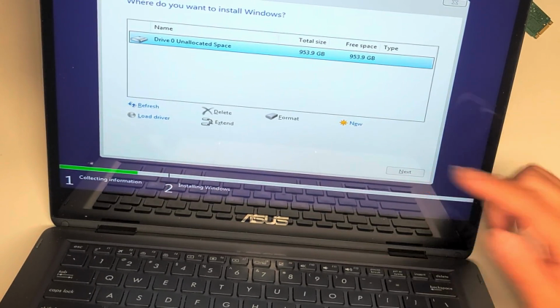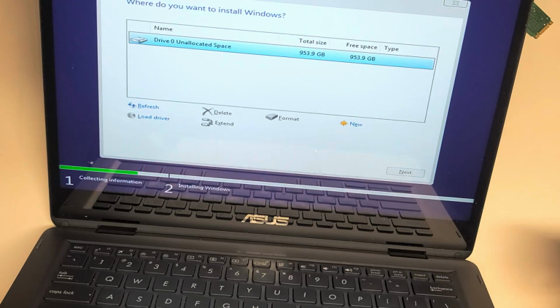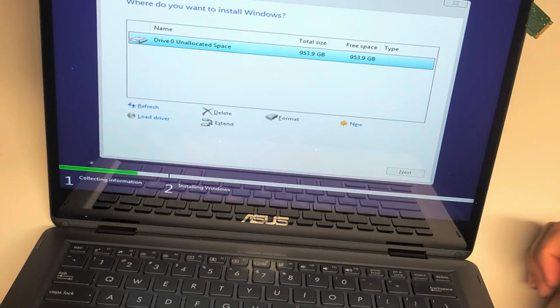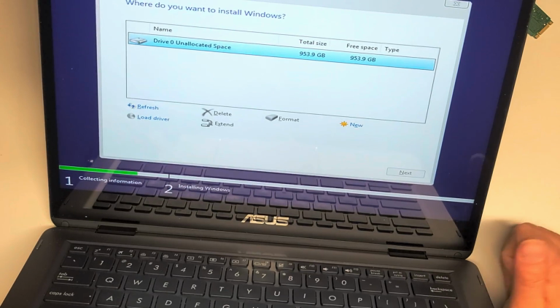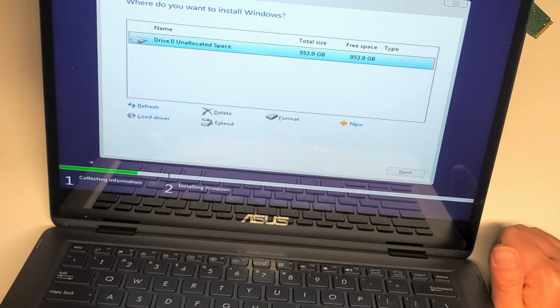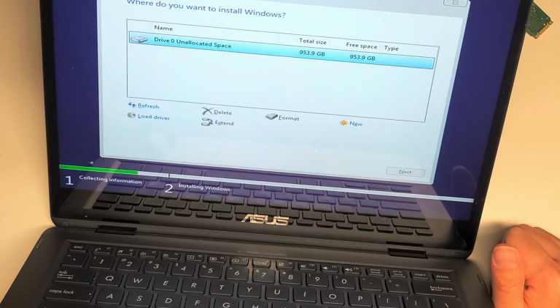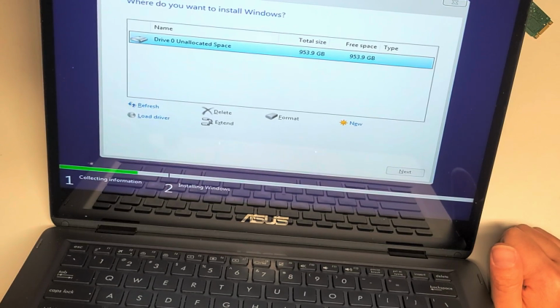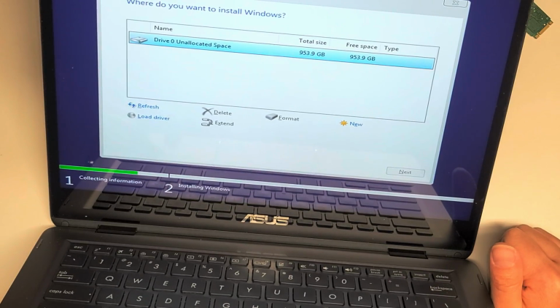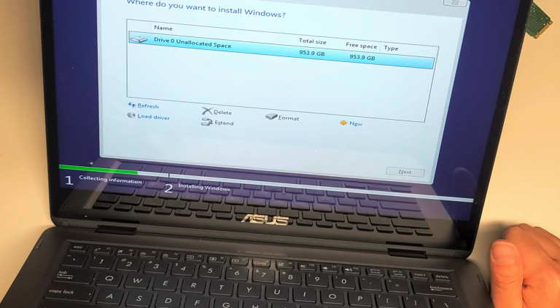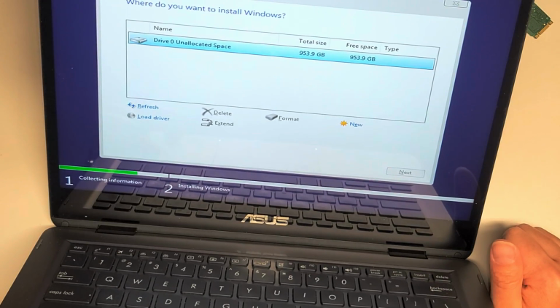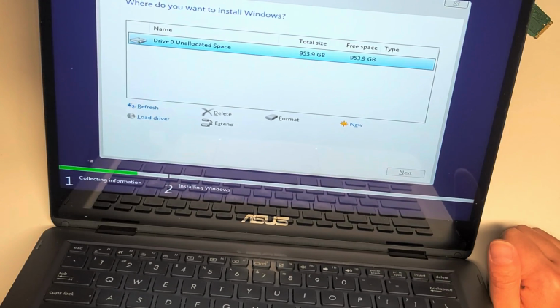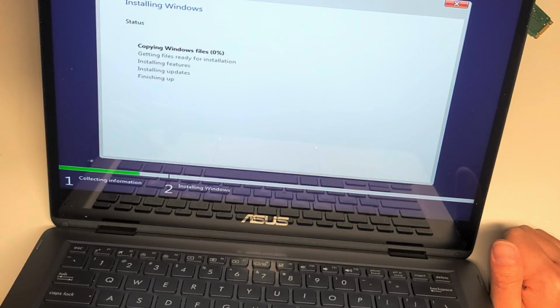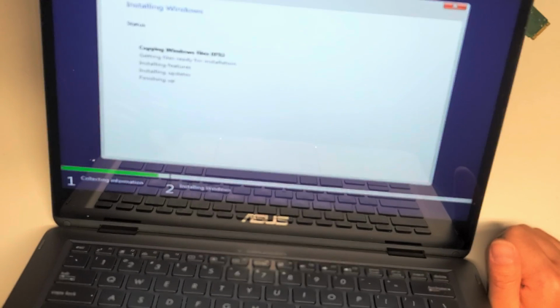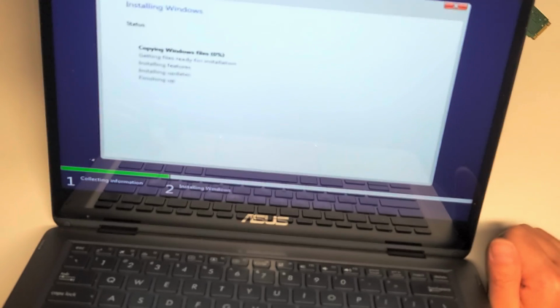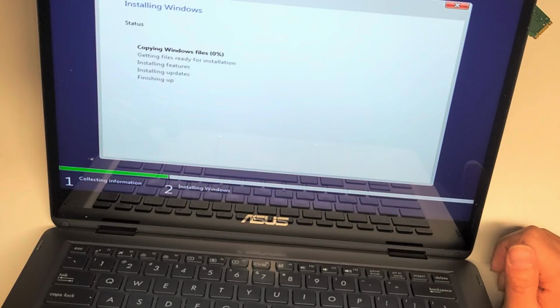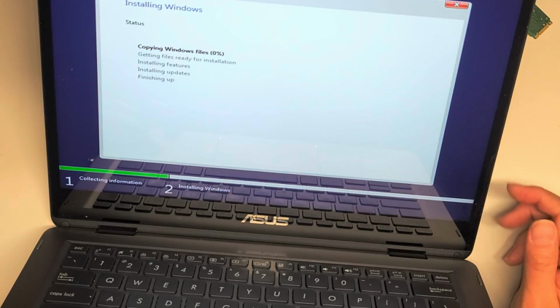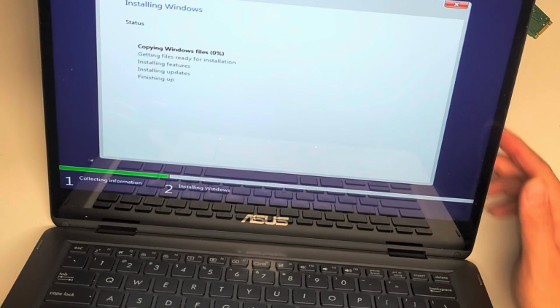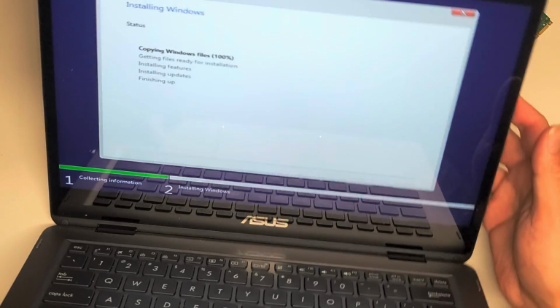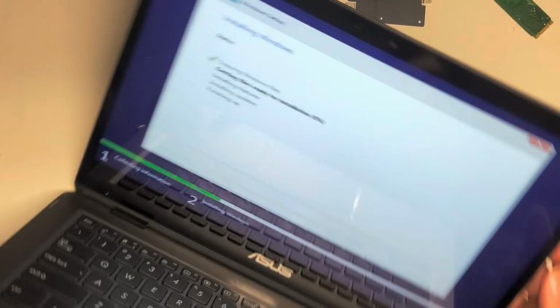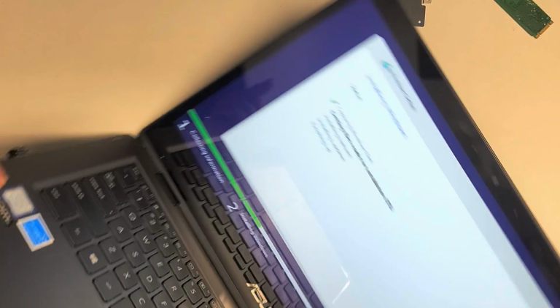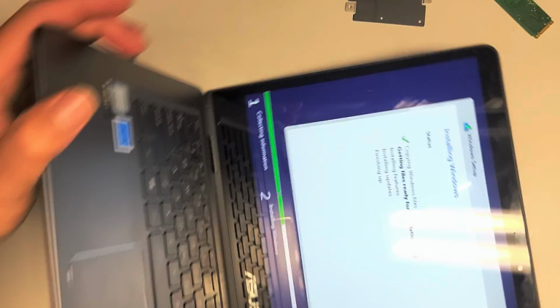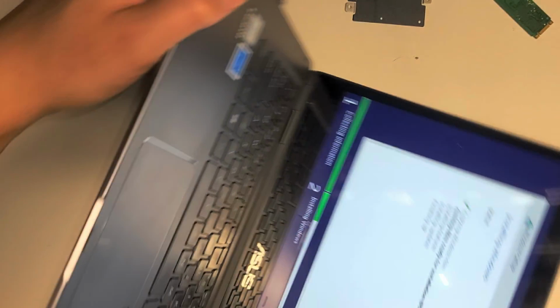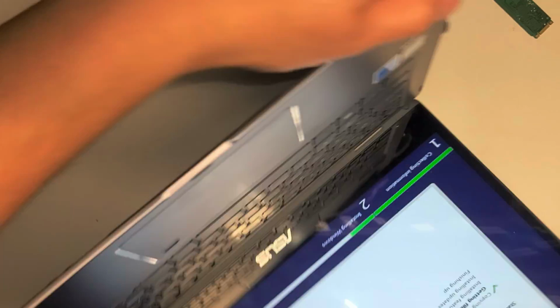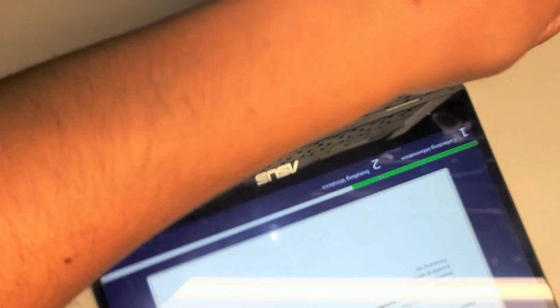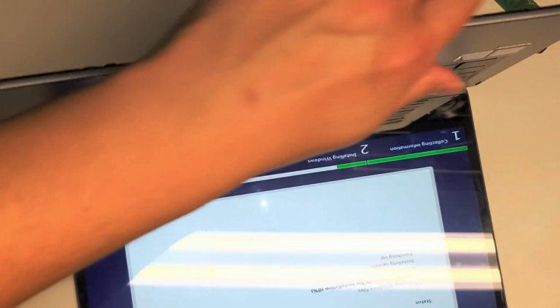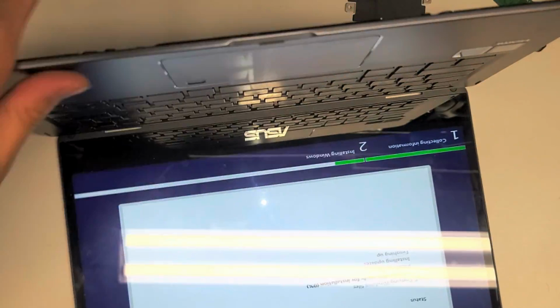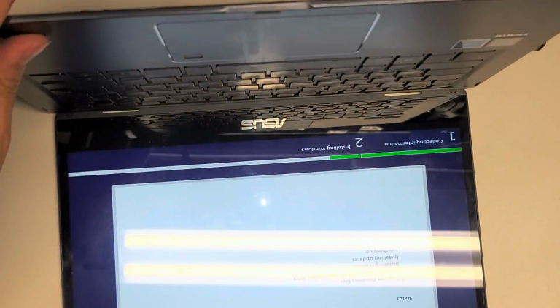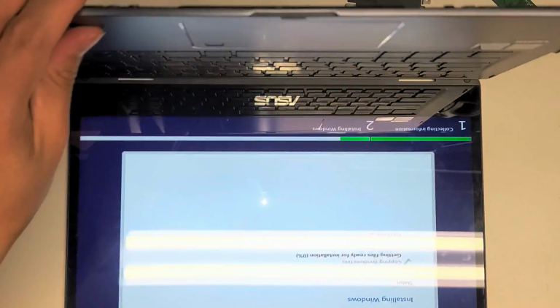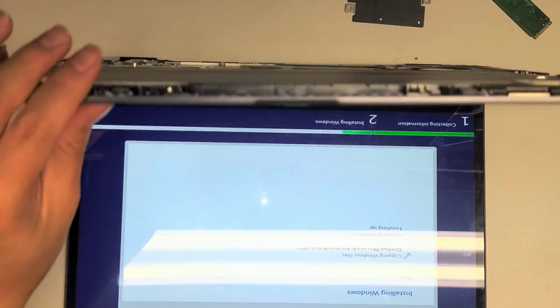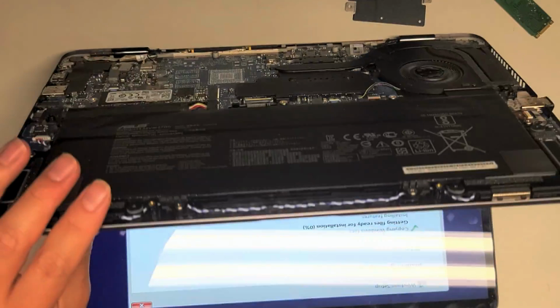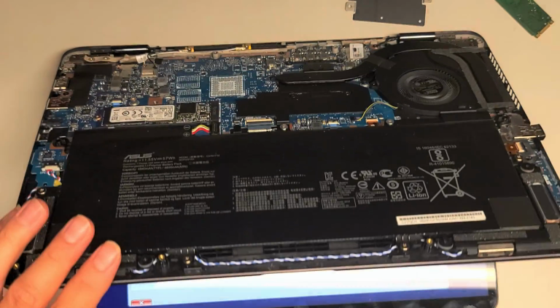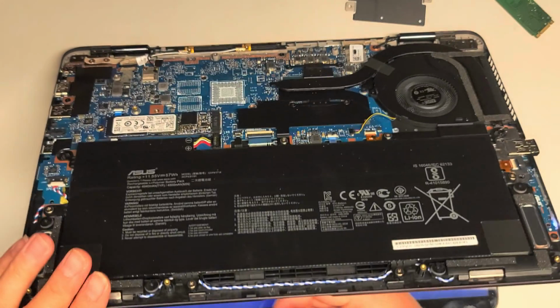It's taking a while right now, so it should be wiping out the drive. There we go — I'm going to put back the metal plate. That's how you do the Windows 10 installer.